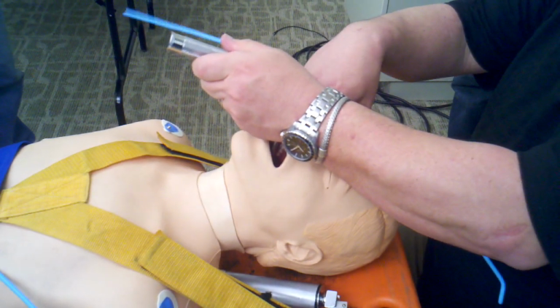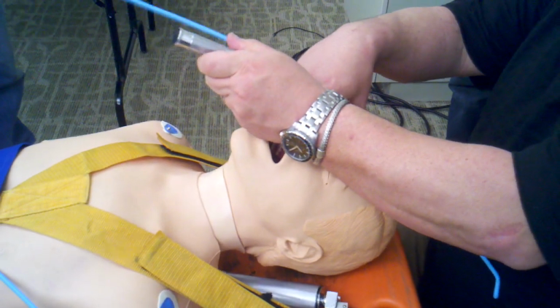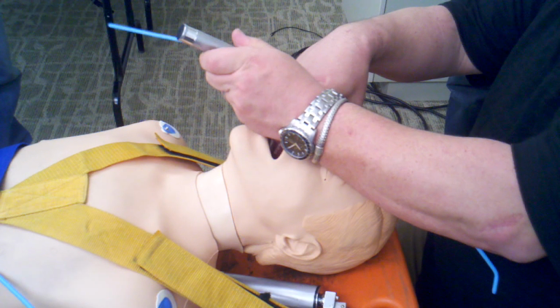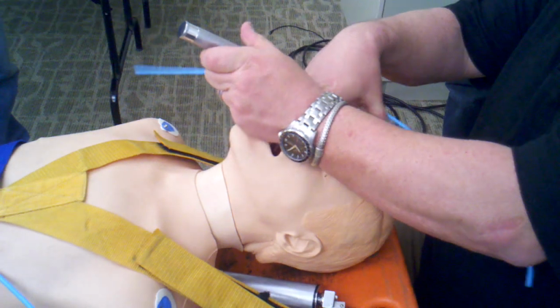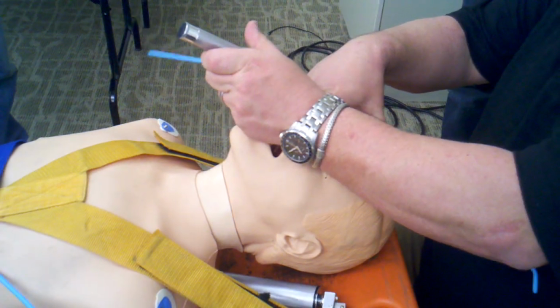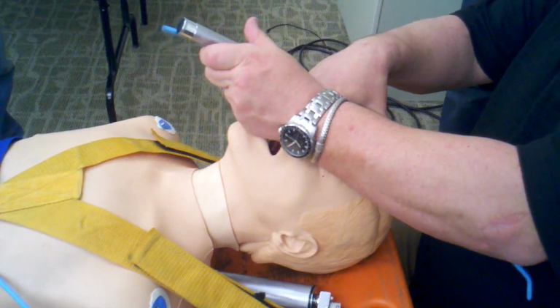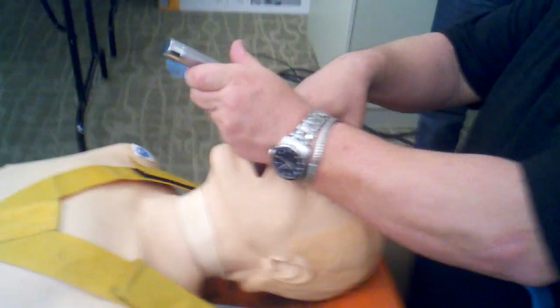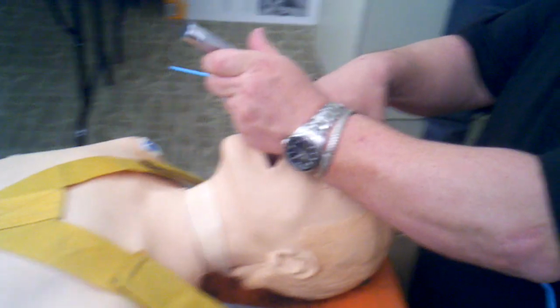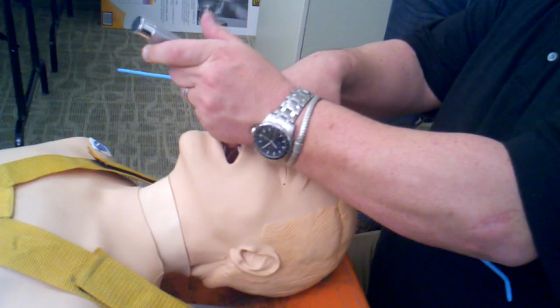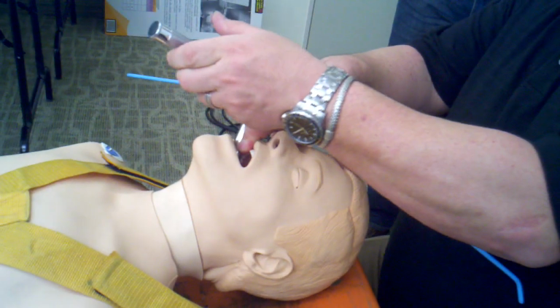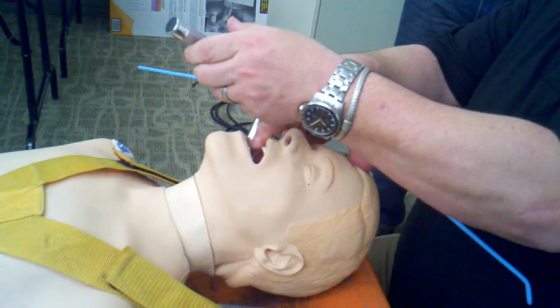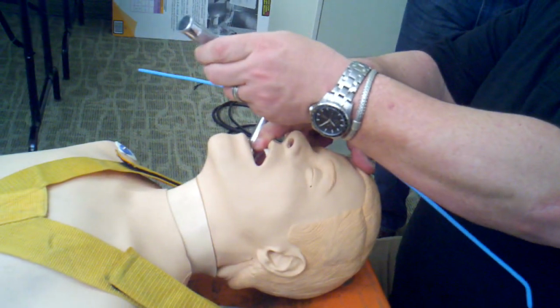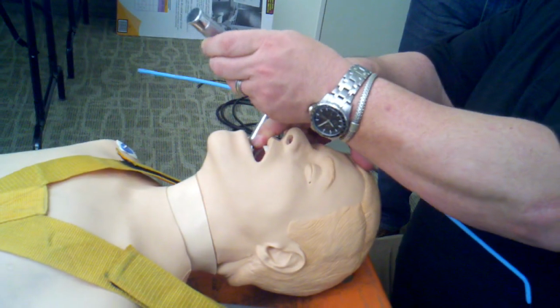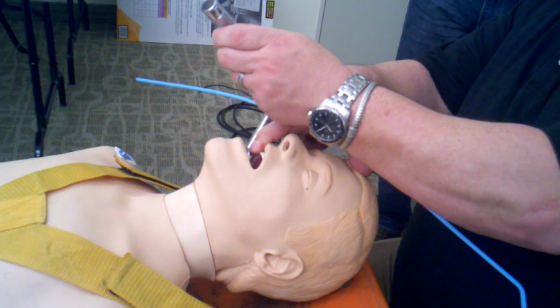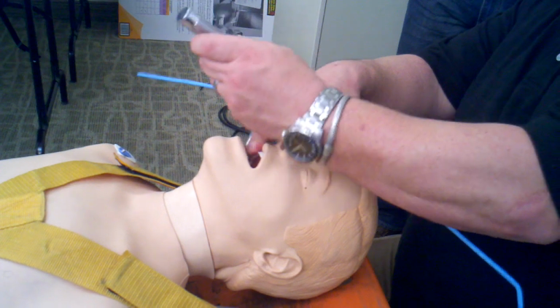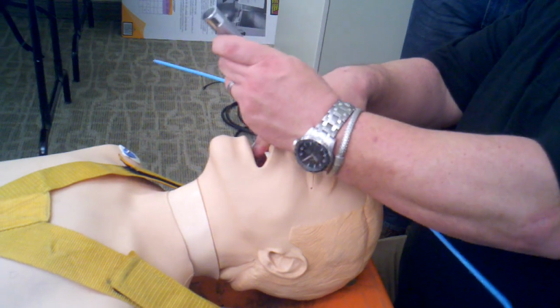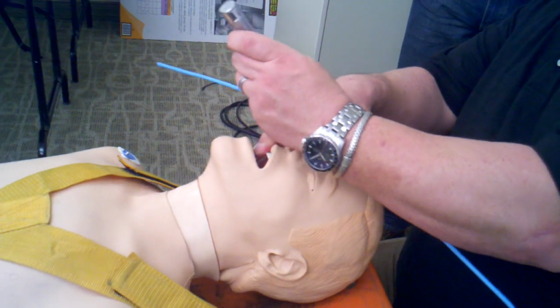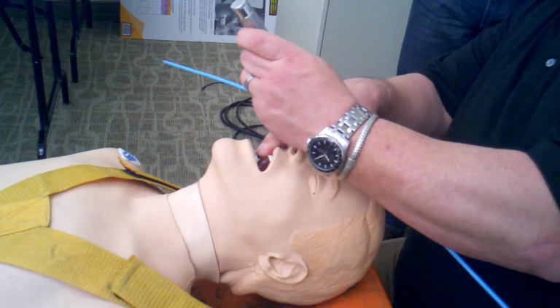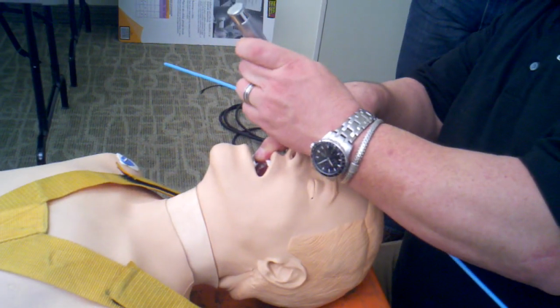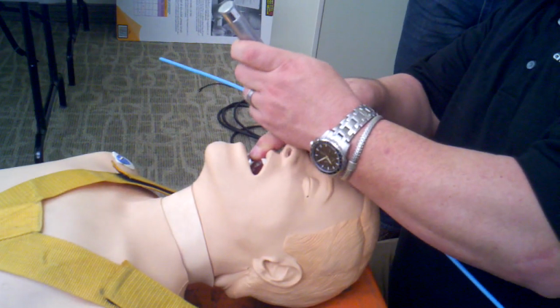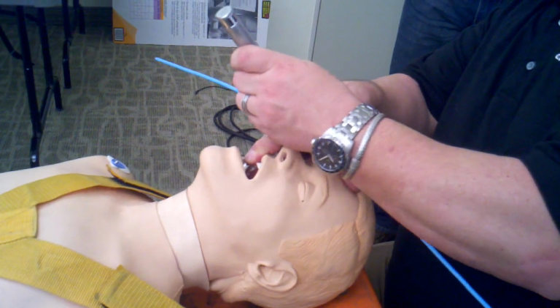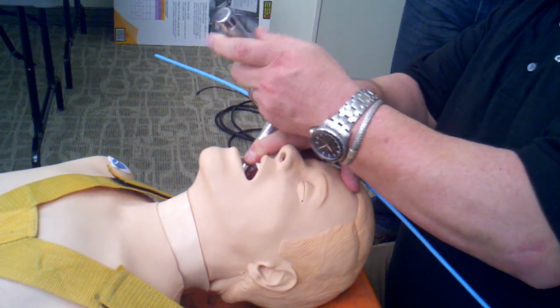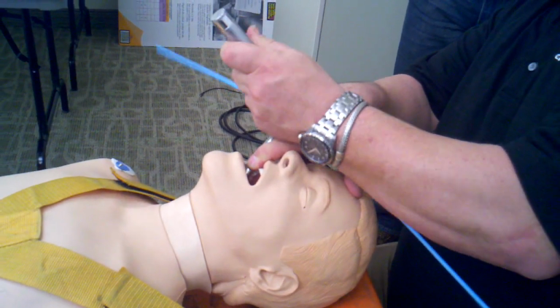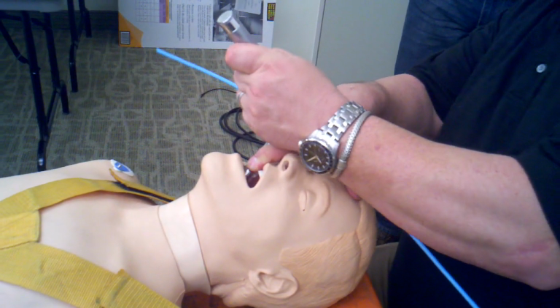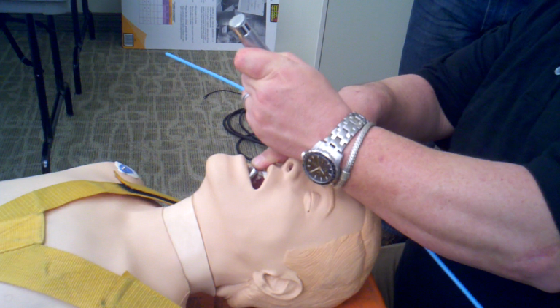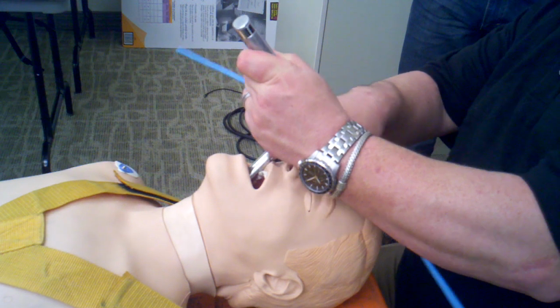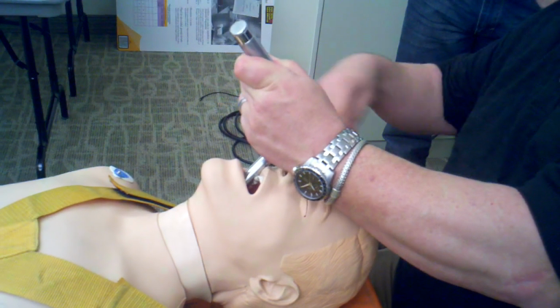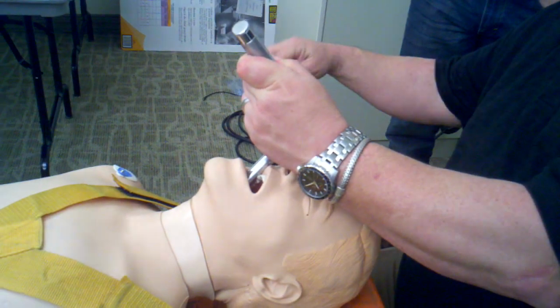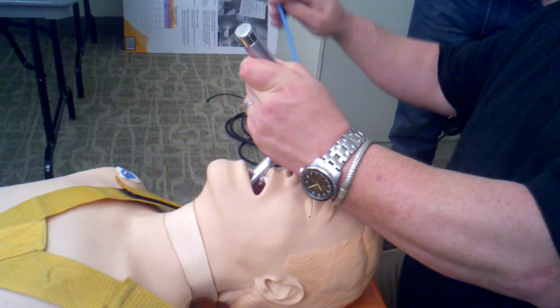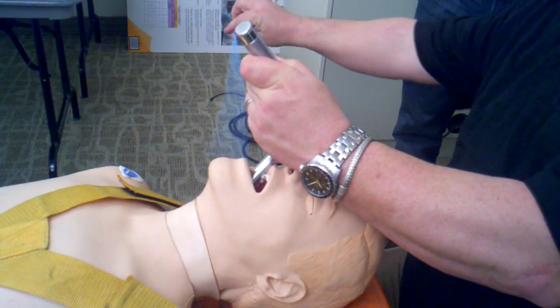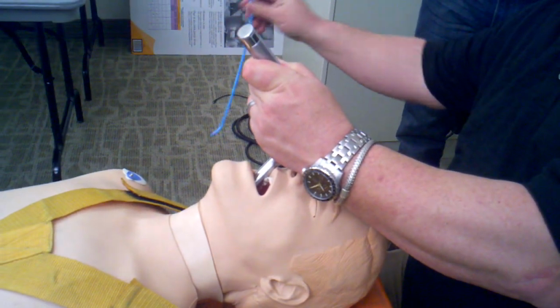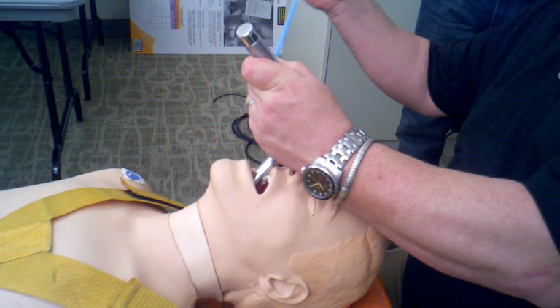Sweep the blade over onto the second or third molar on the right. Anchor it in place with the index finger of the right hand, then perform a jaw thrust using the tip of the blade. Looking down the barrel of the Miller until we get a partial glottic view.